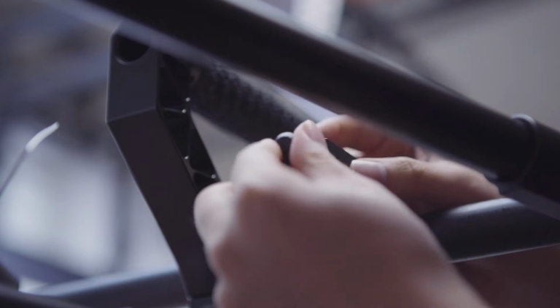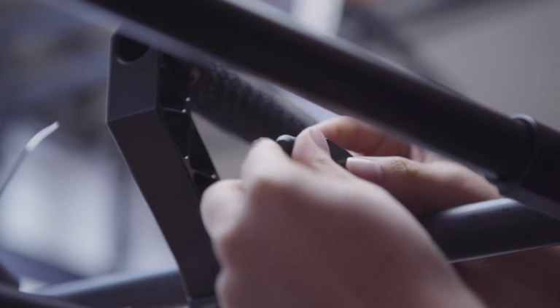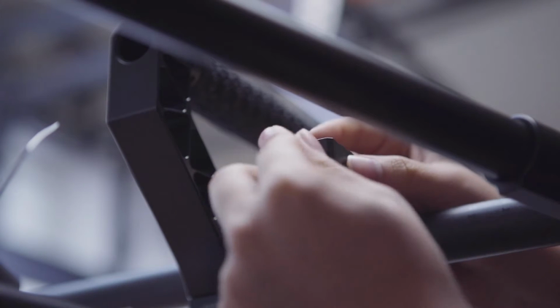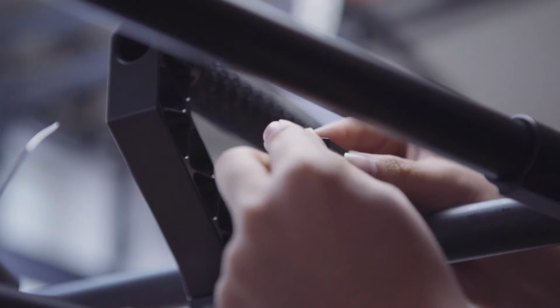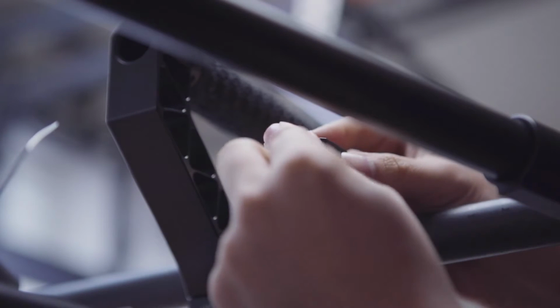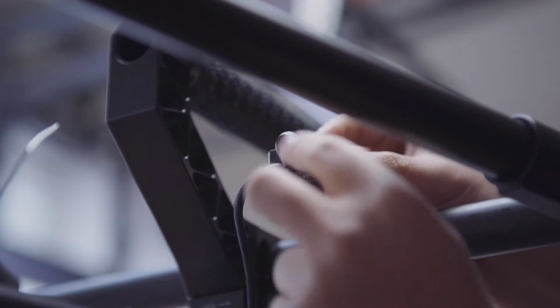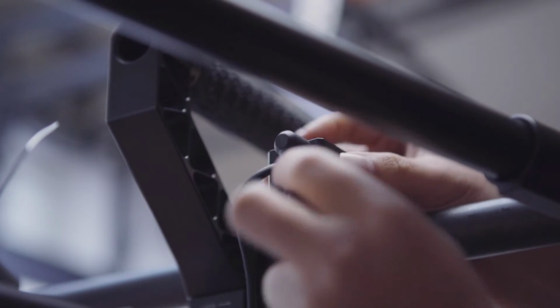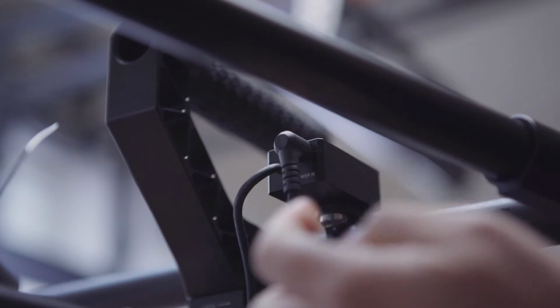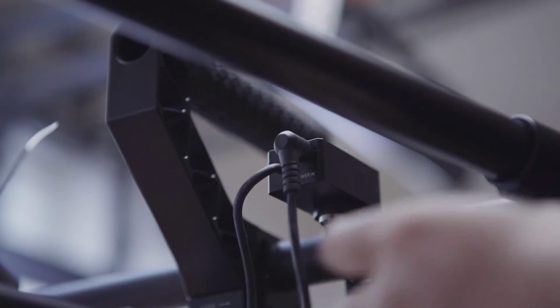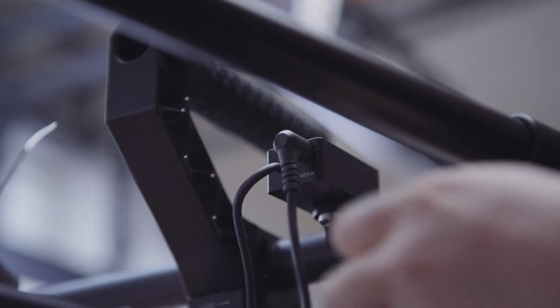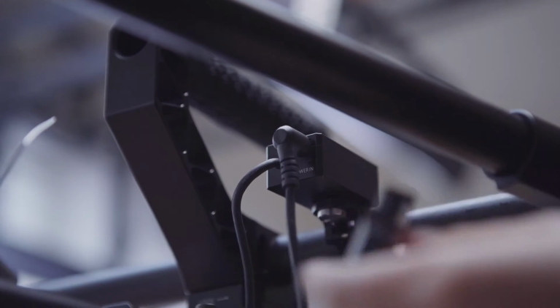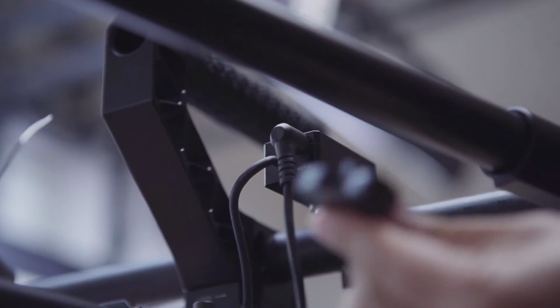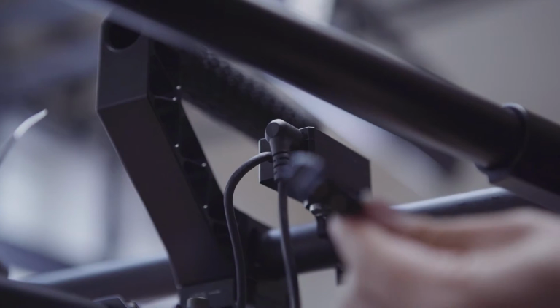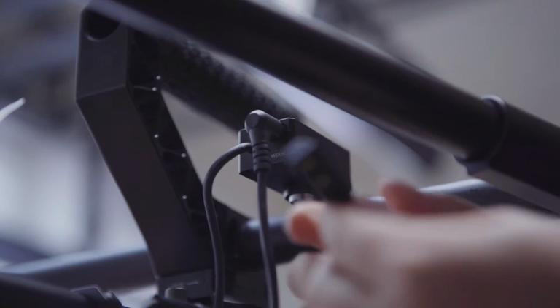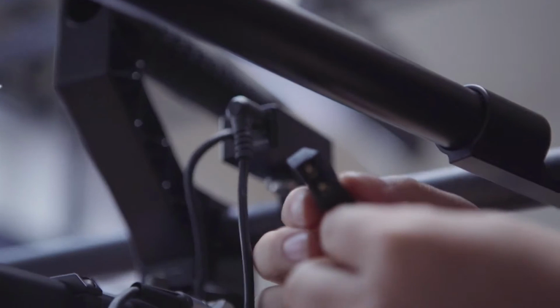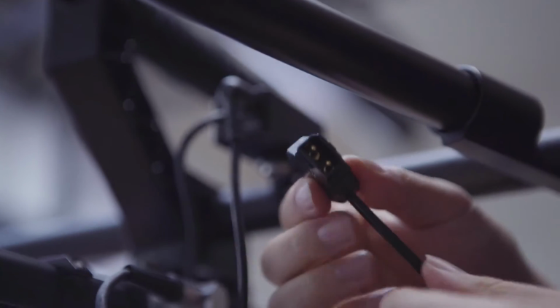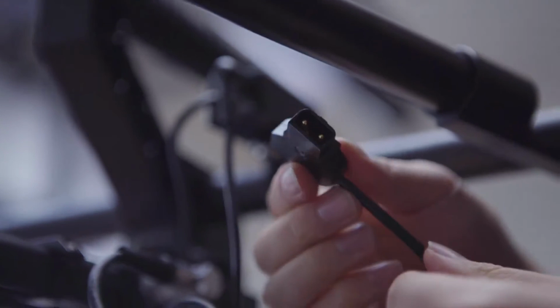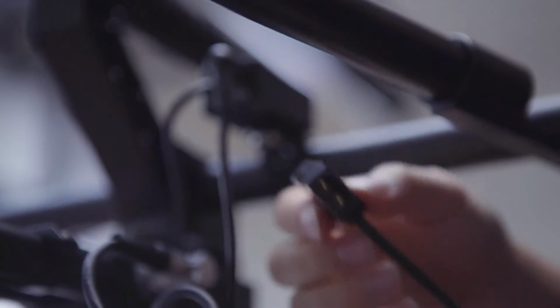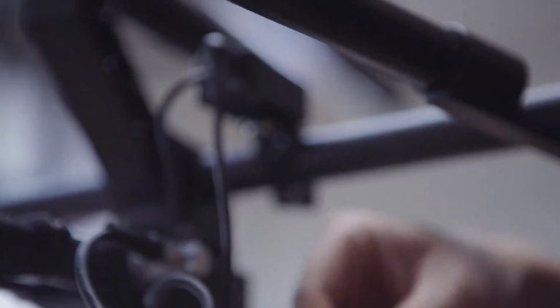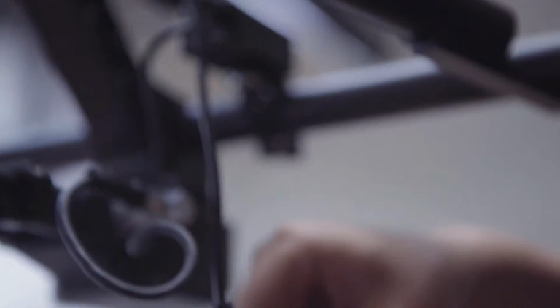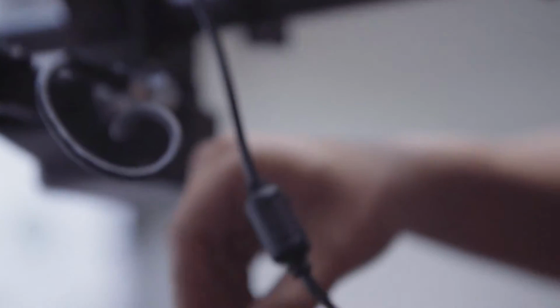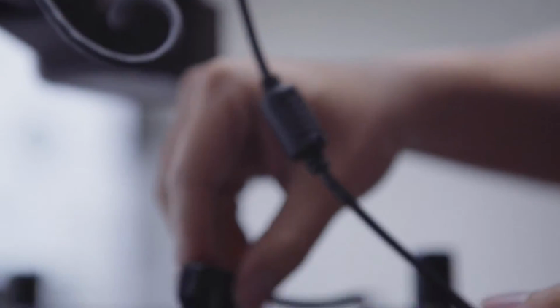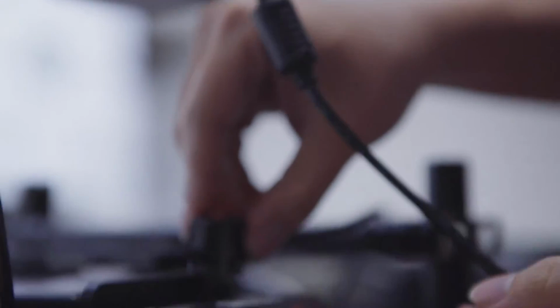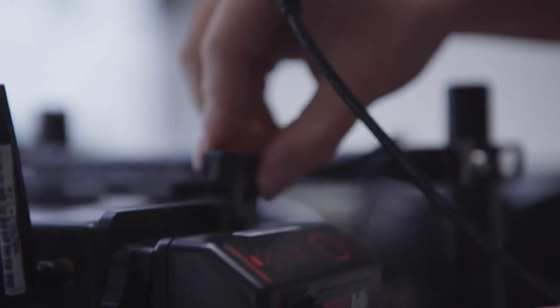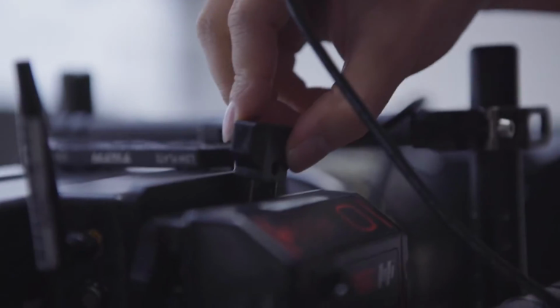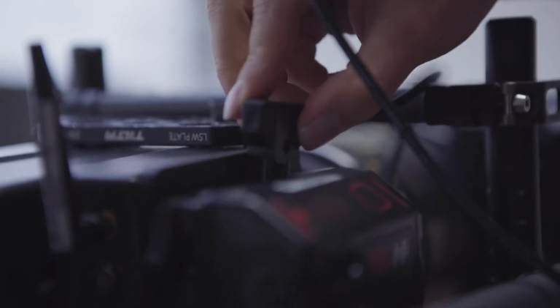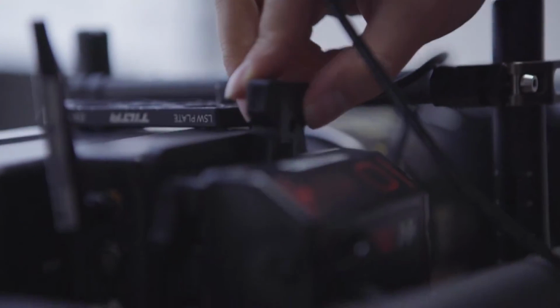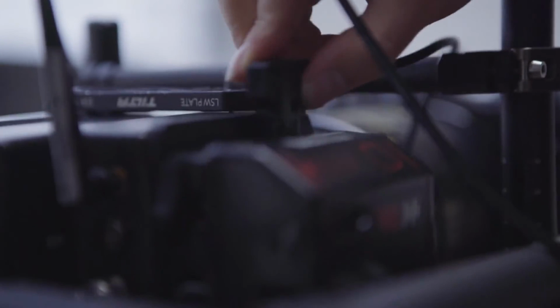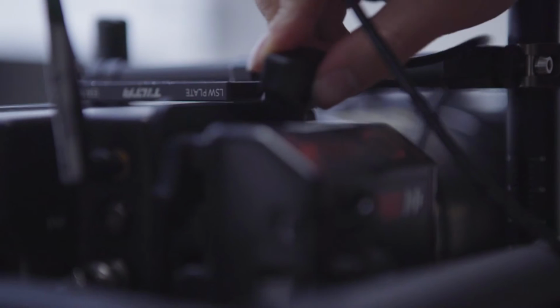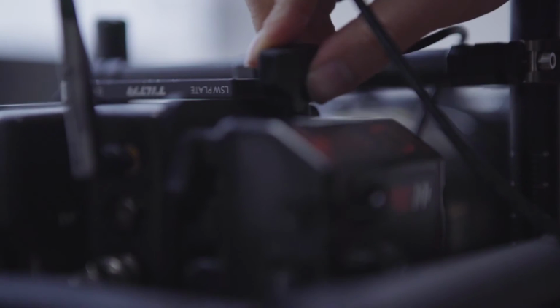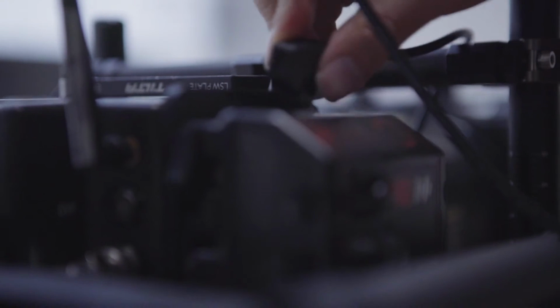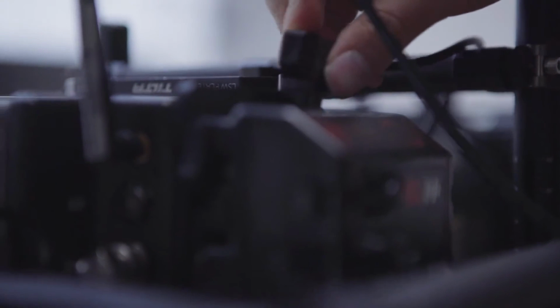We plug in the DC cable, and the other side is P-Tap. You can plug this P-Tap into any of your P-Tap ports.